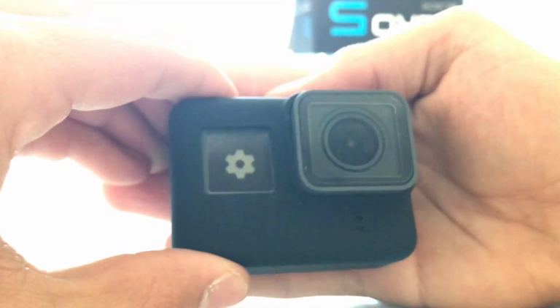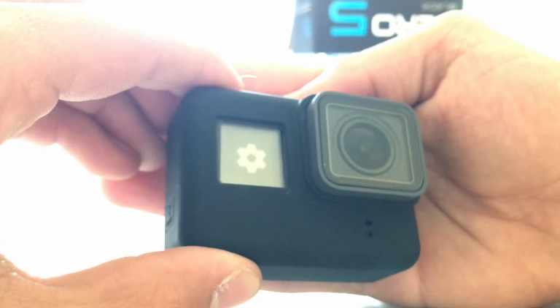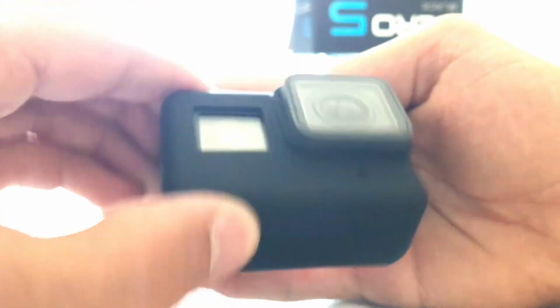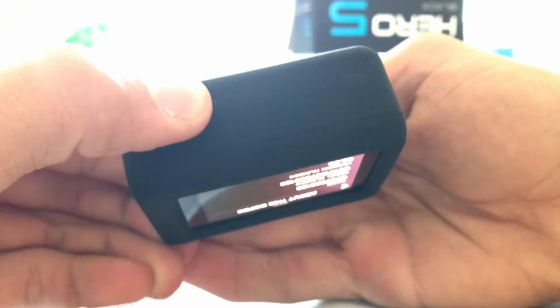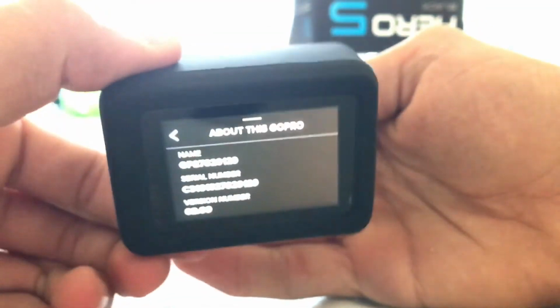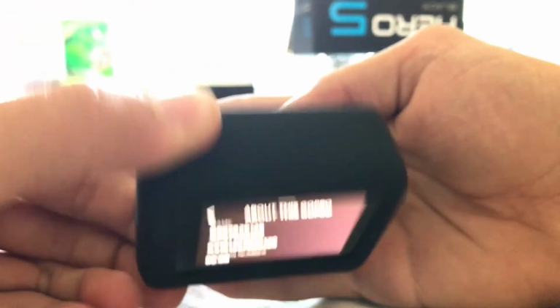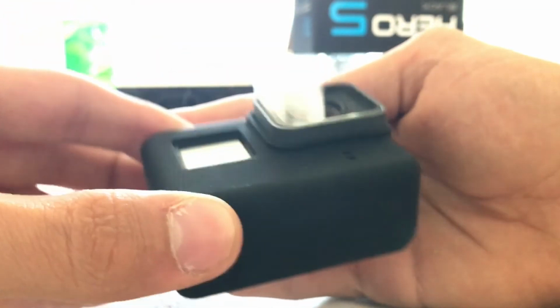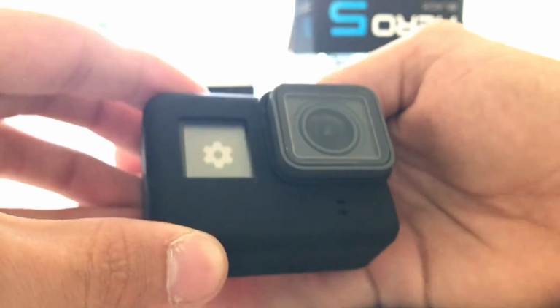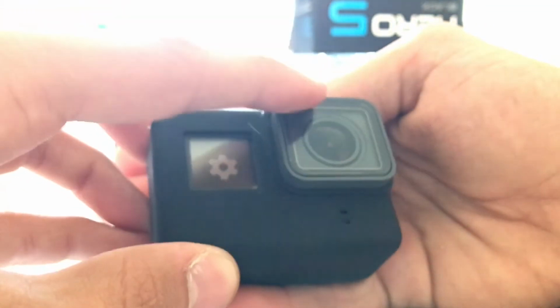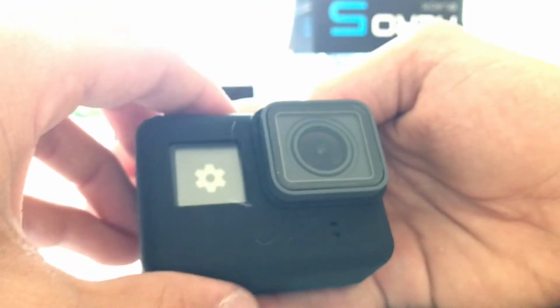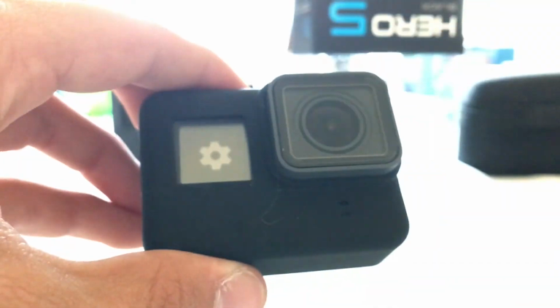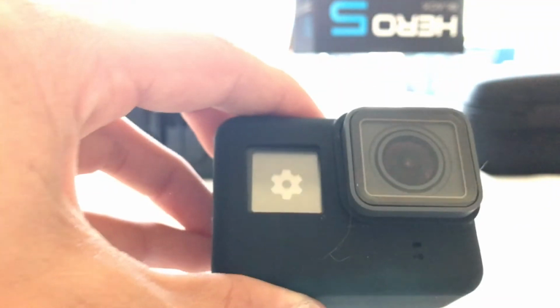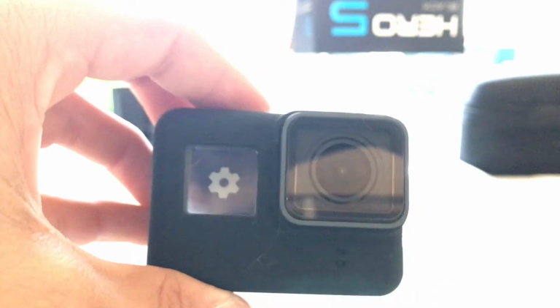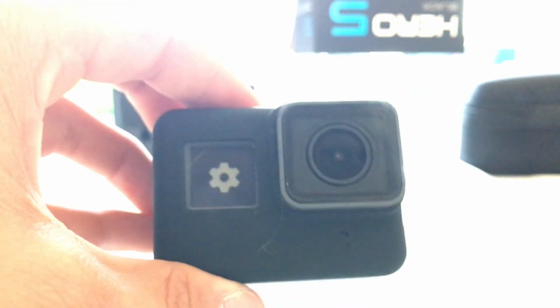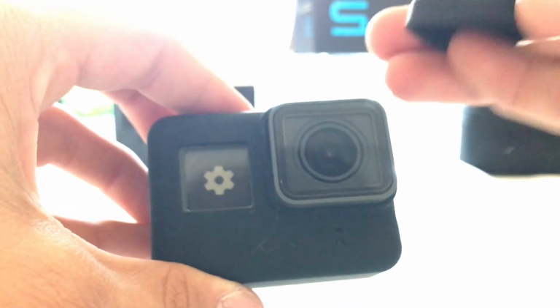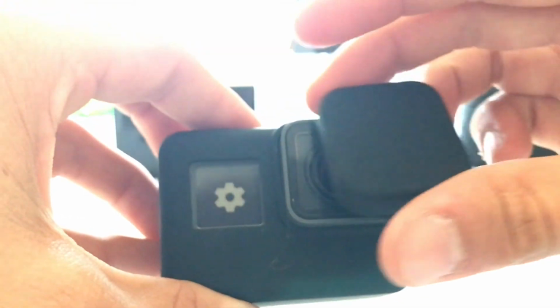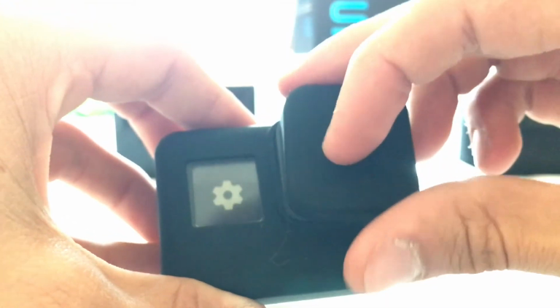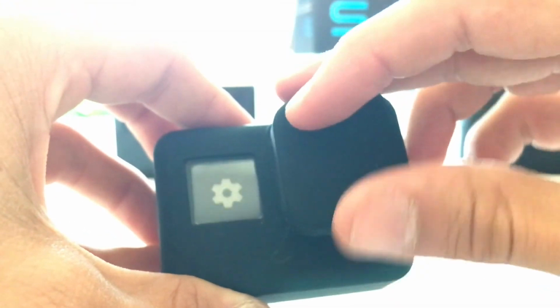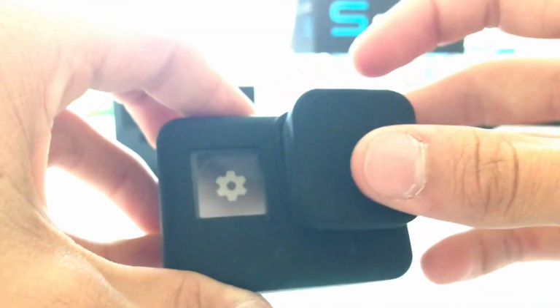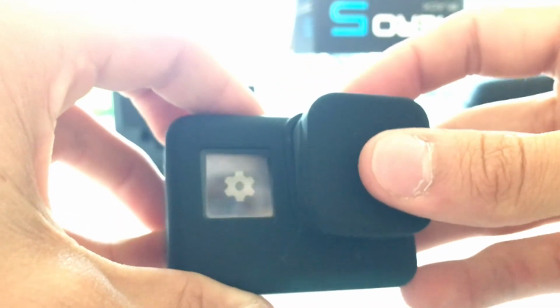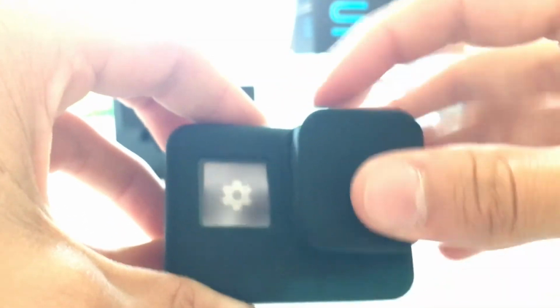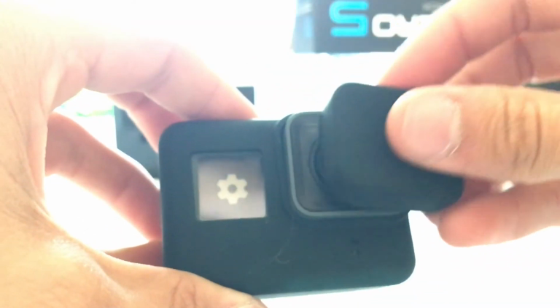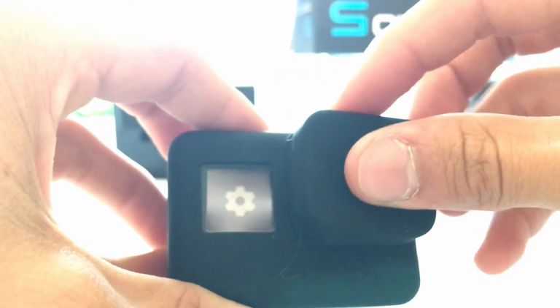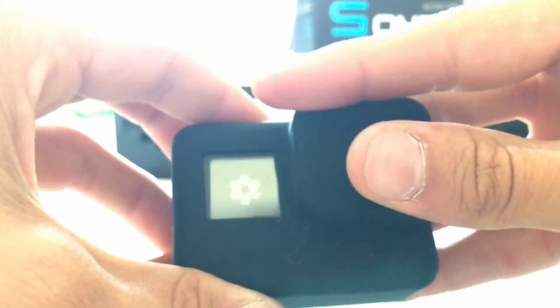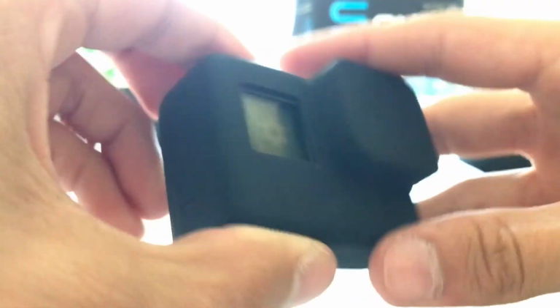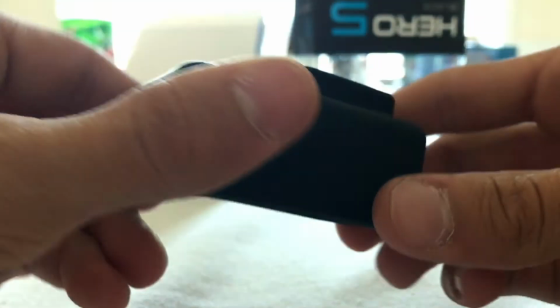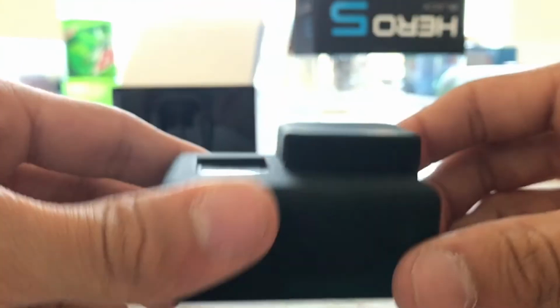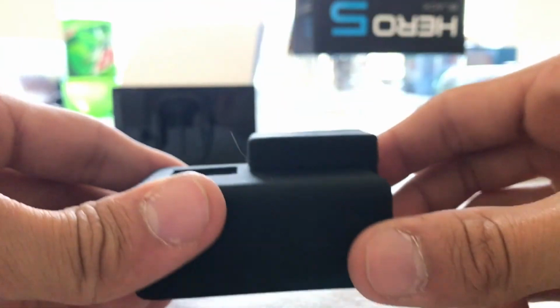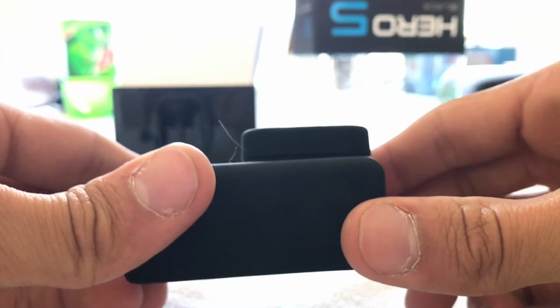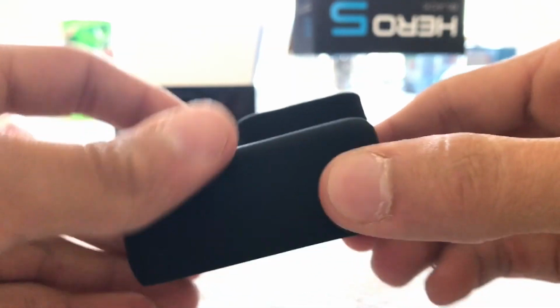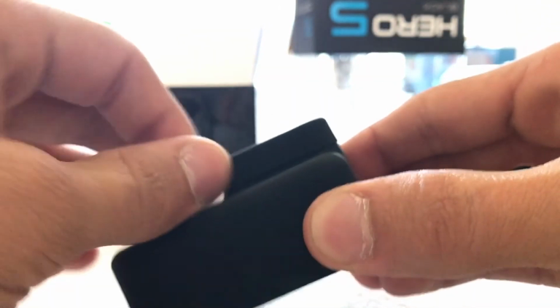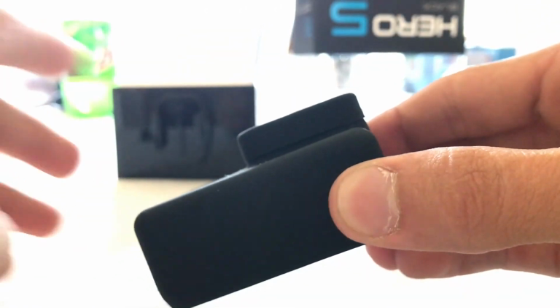So it's a nice little silicone case — fits pretty well. The lens sticks out a little bit, which is why I also picked up the lens cap. This slides right over top, and that really closes it up a lot better.